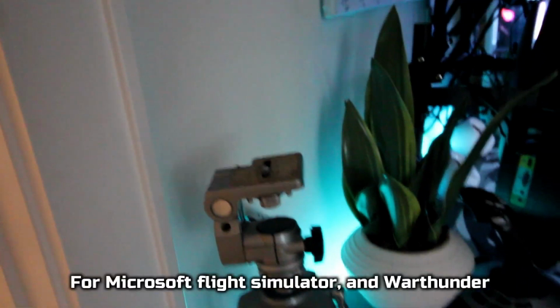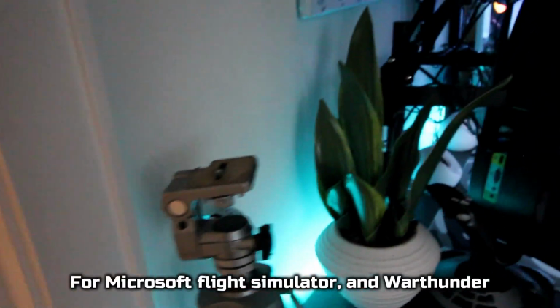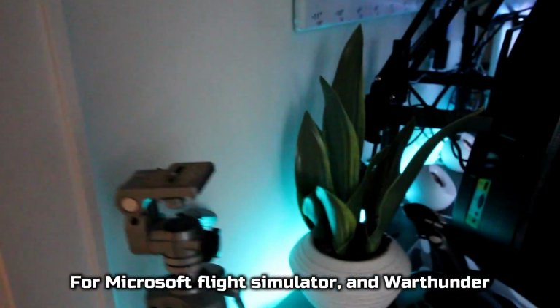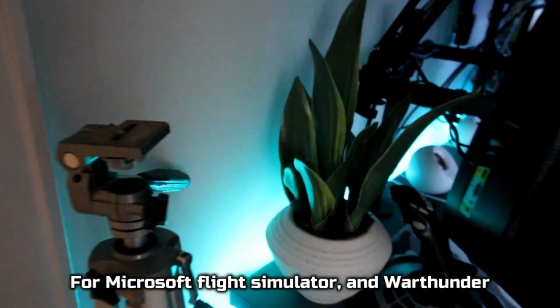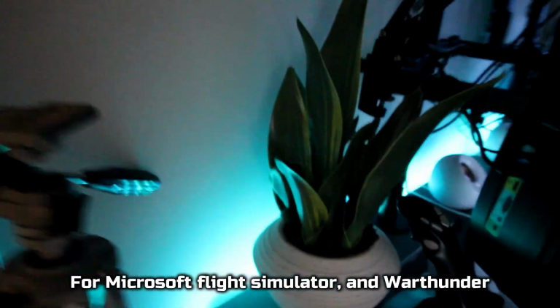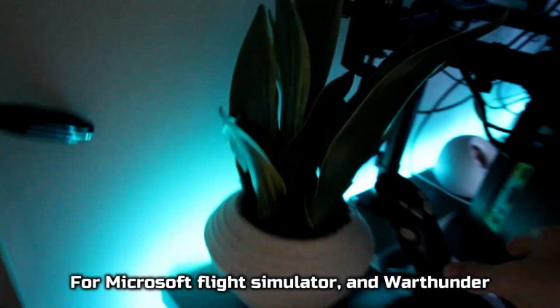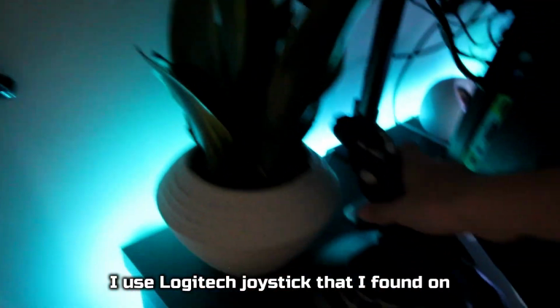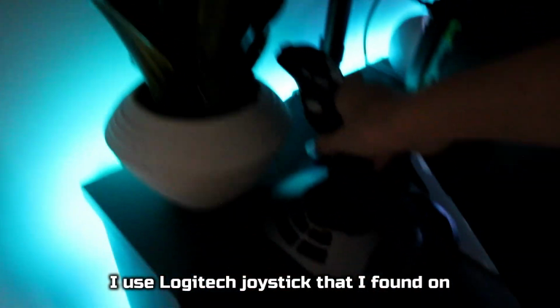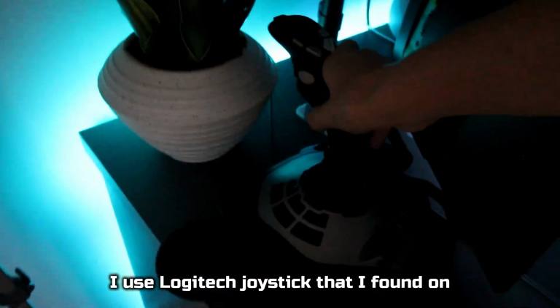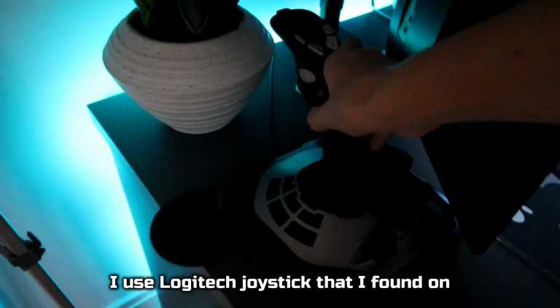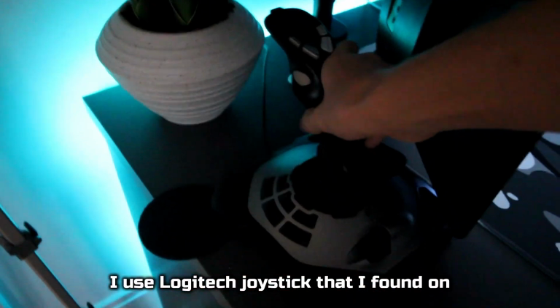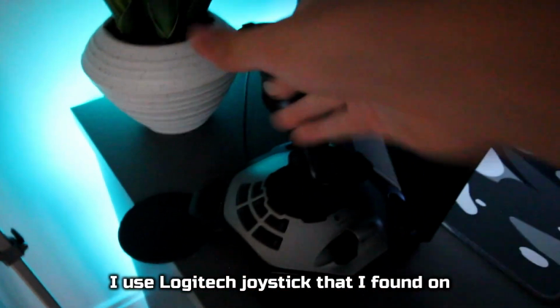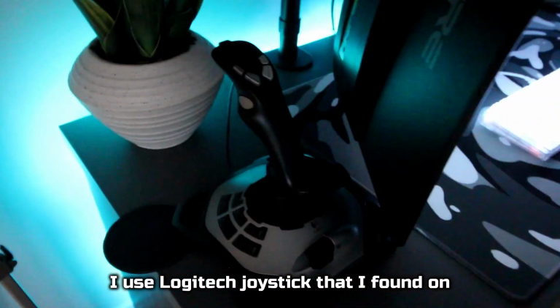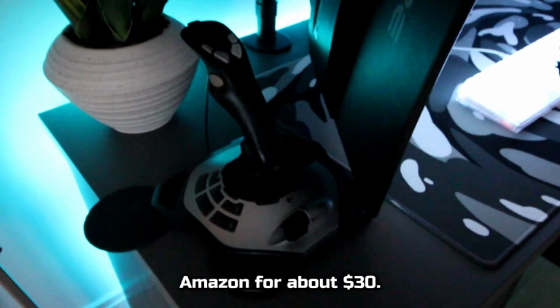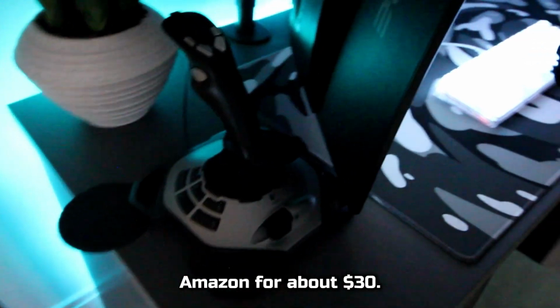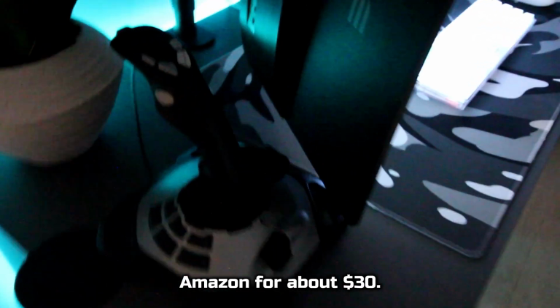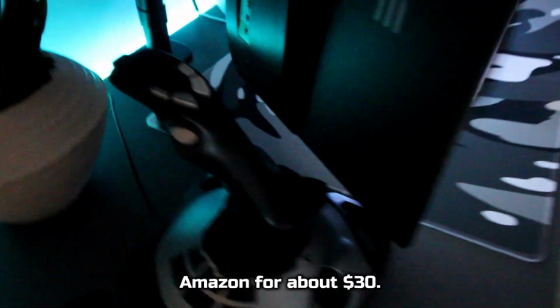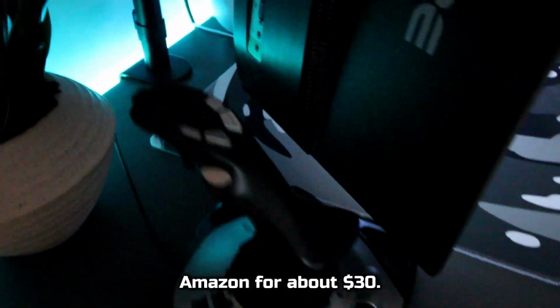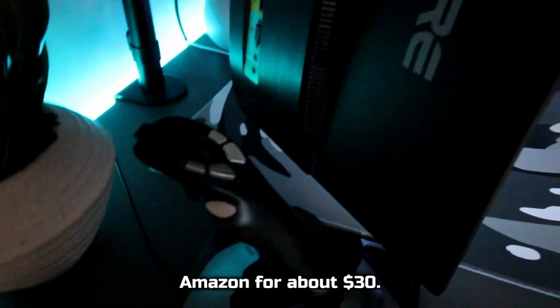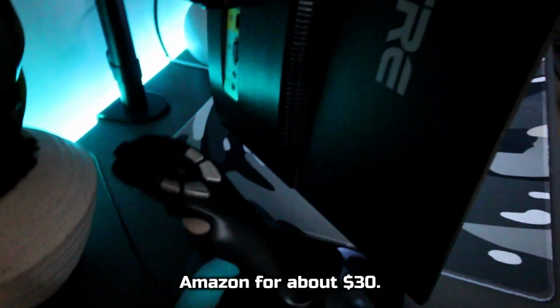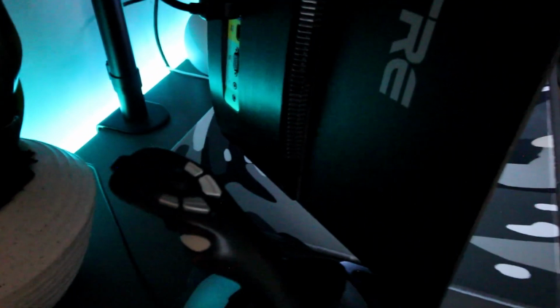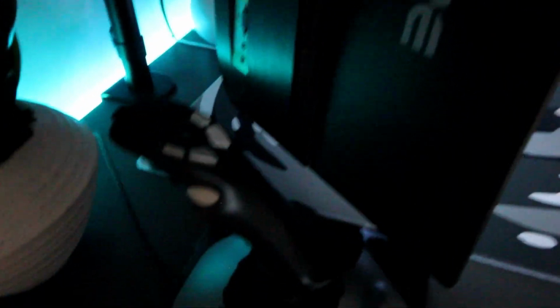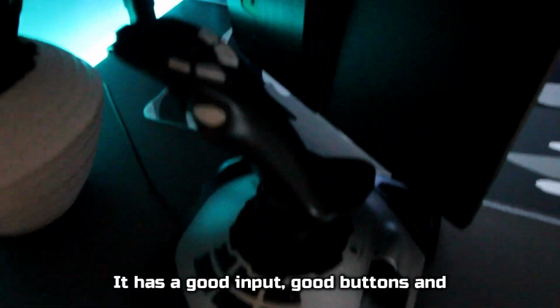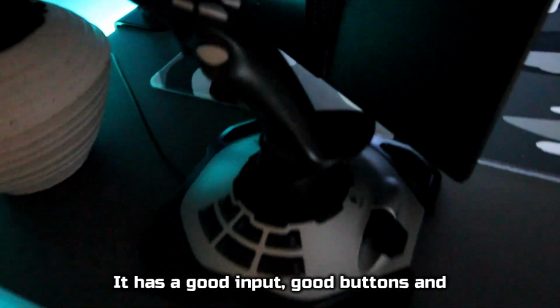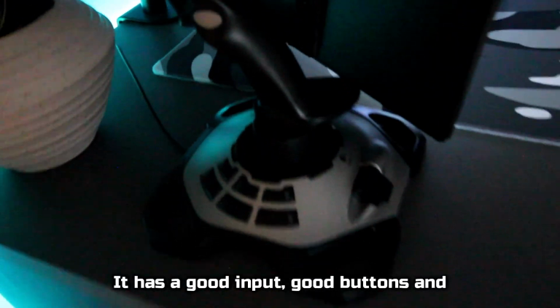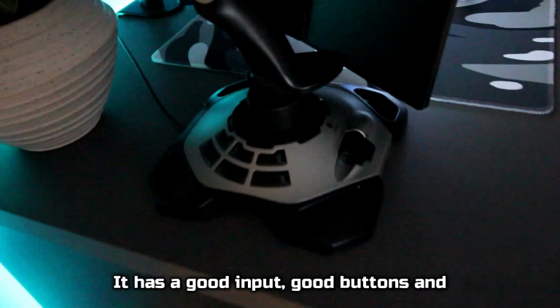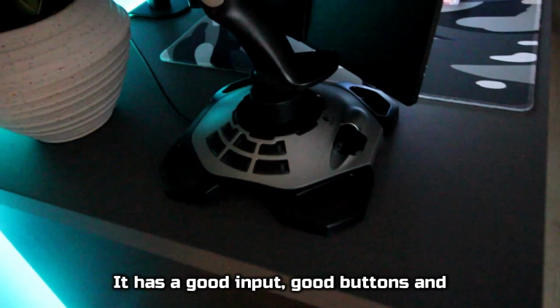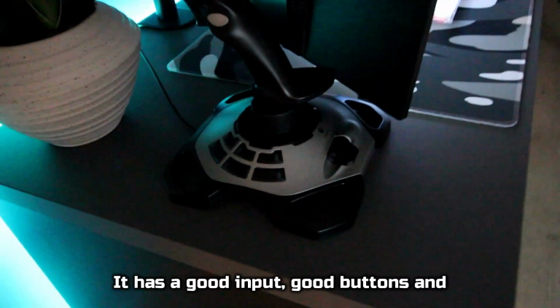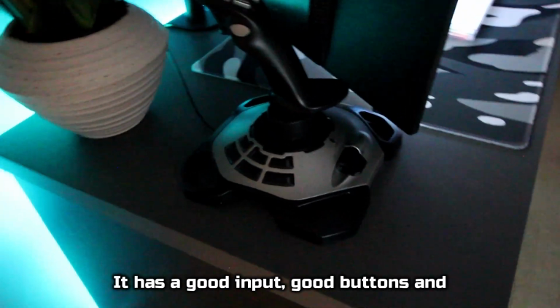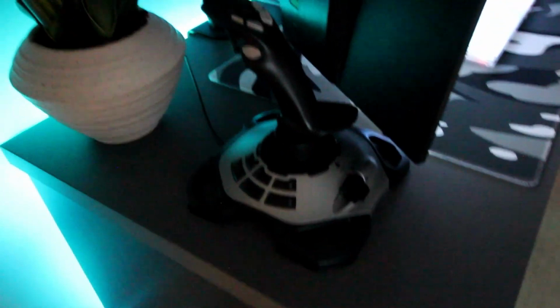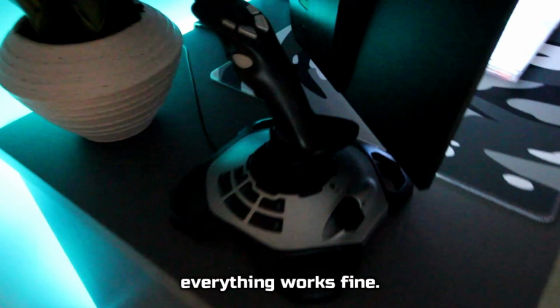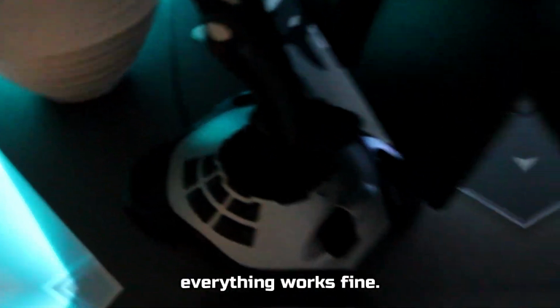For Microsoft Flight Simulator and War Thunder, I use this Logitech joystick that I found on Amazon. These go for around $30. It has good input, good buttons, and everything works fine.